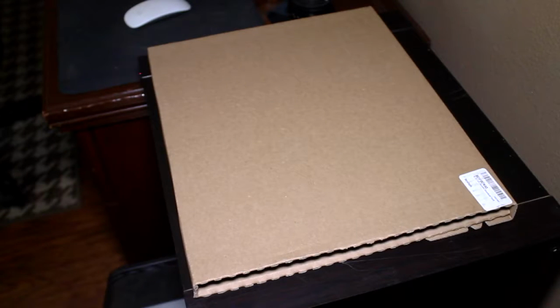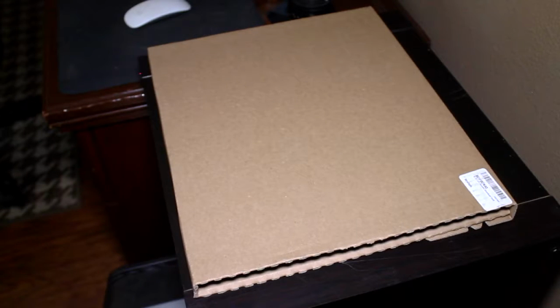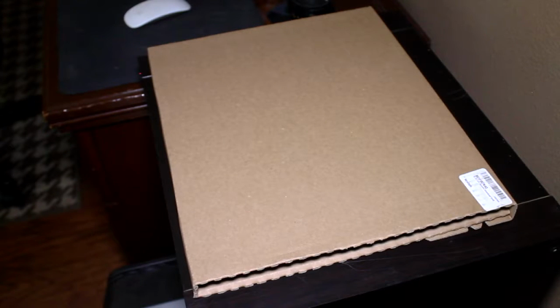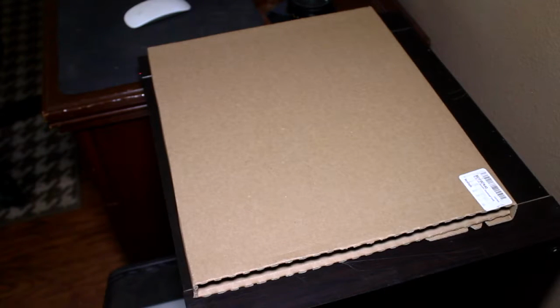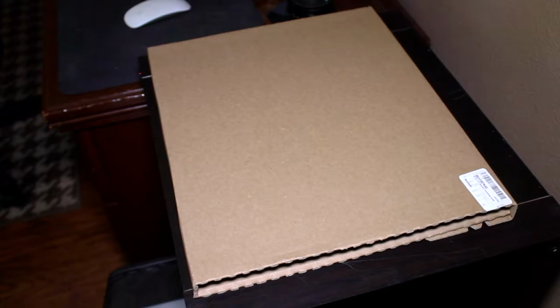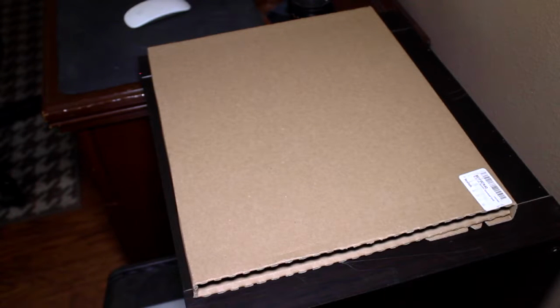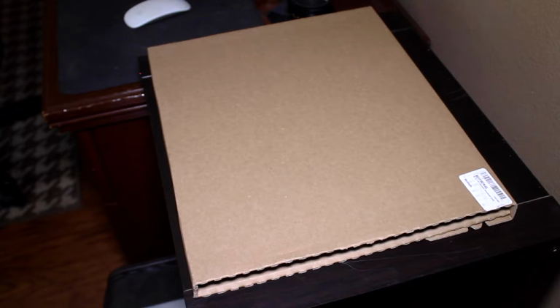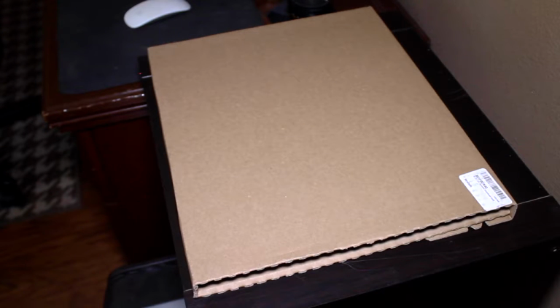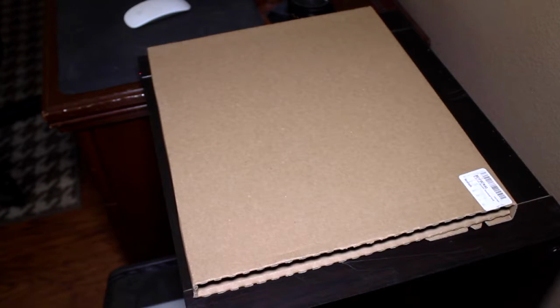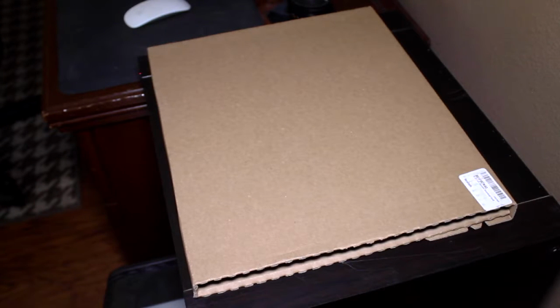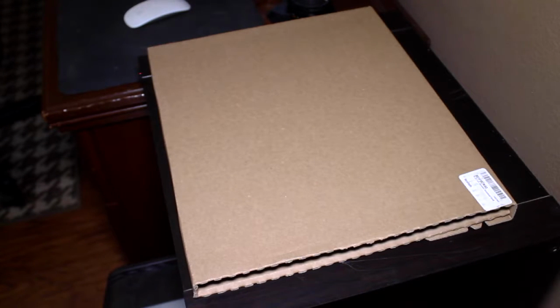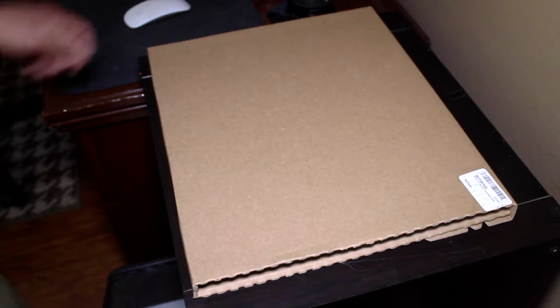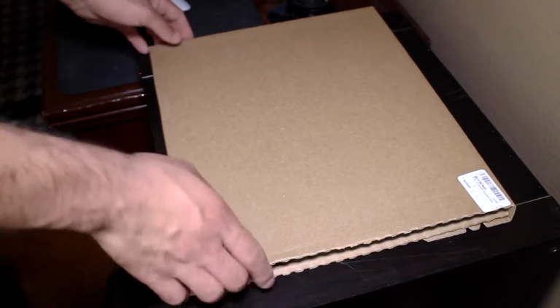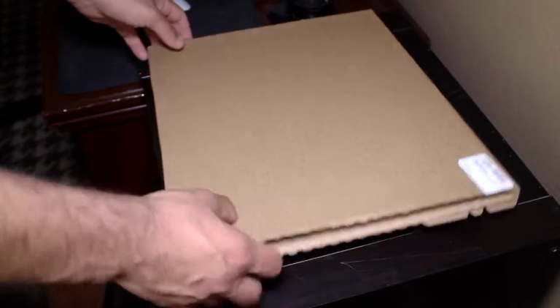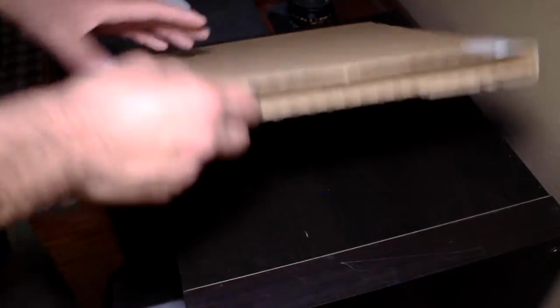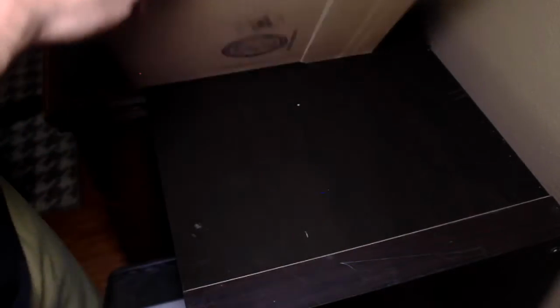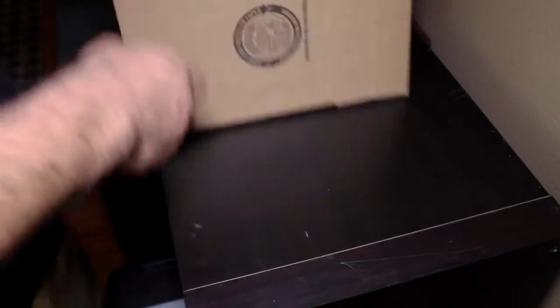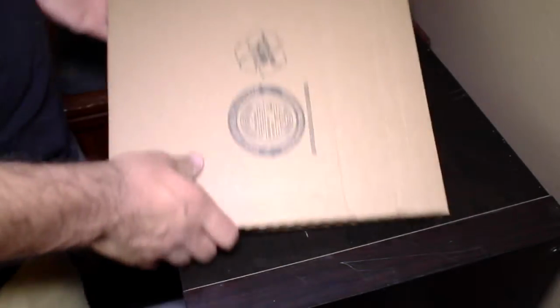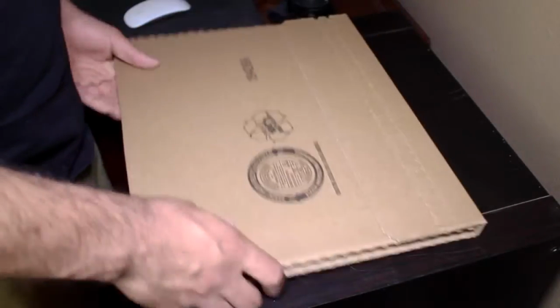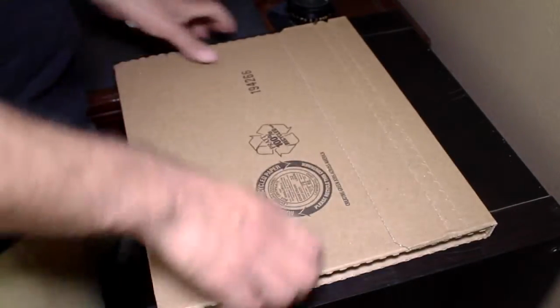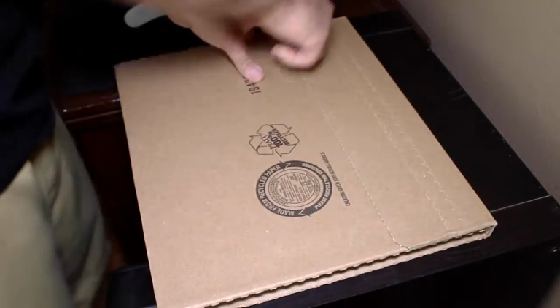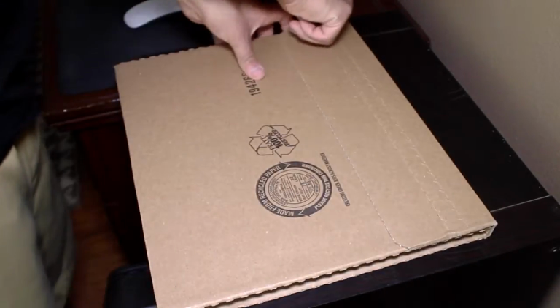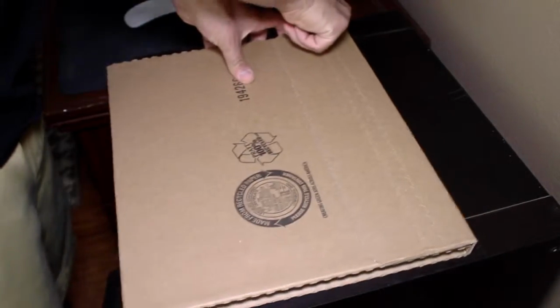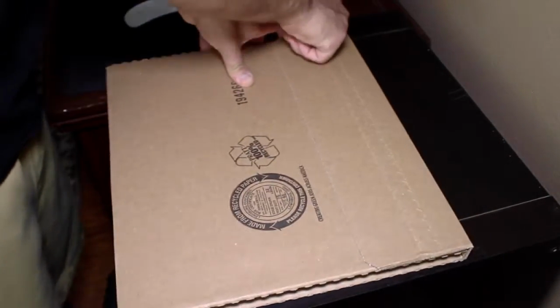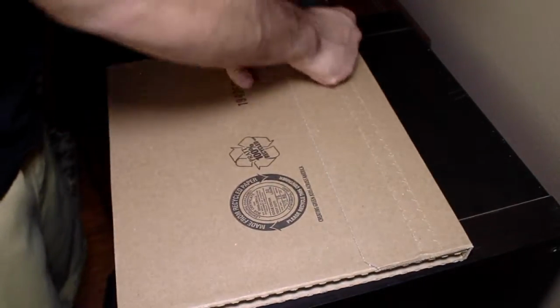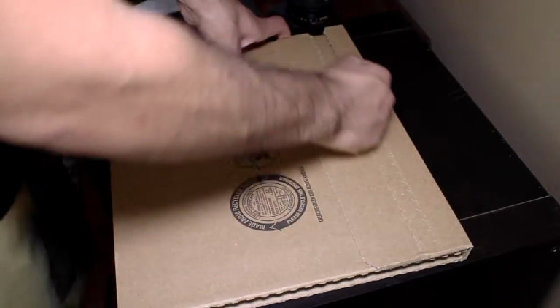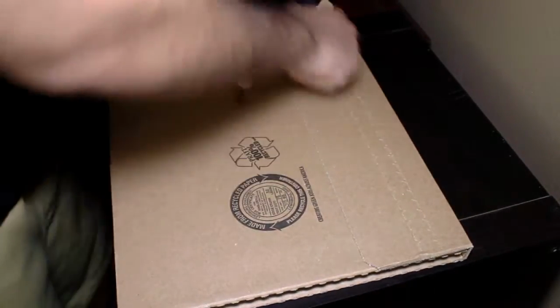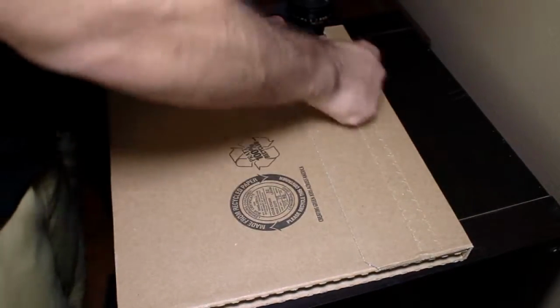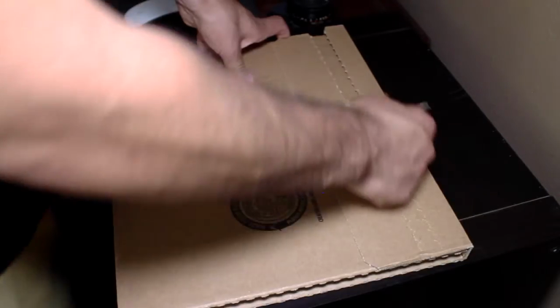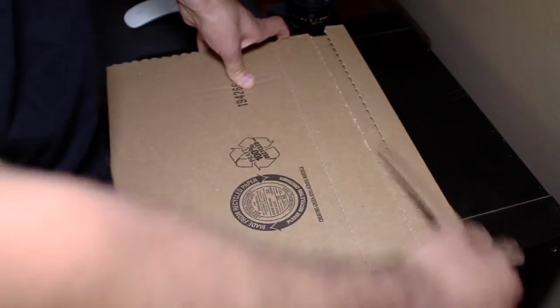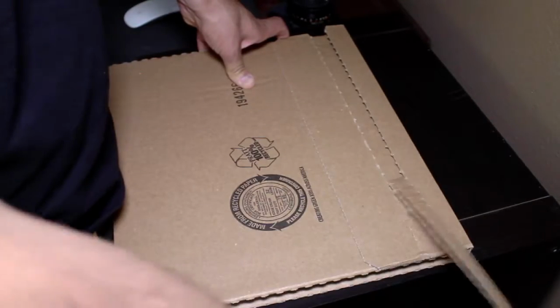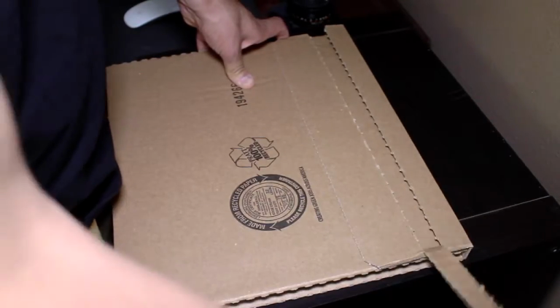This is an unboxing of the new Bad Bad Not Good Album 4. This came in the mail today, and I am very excited to open this up and take this to town on my setup.